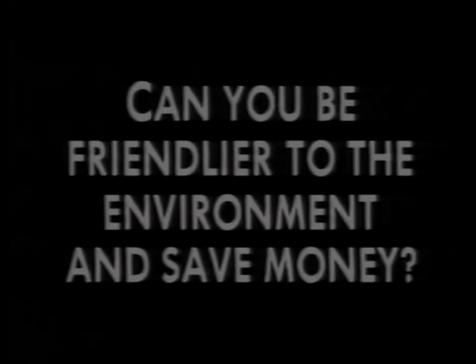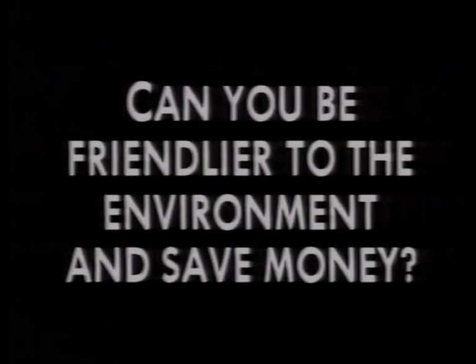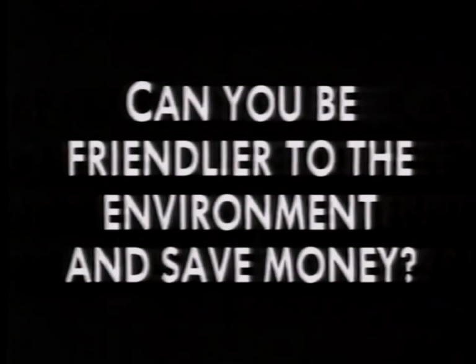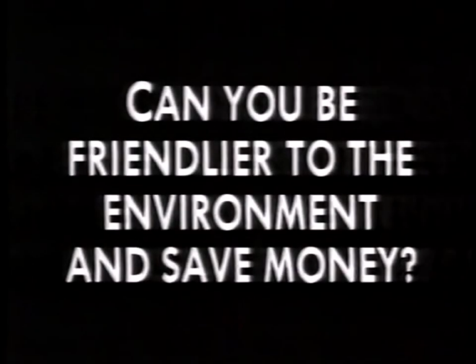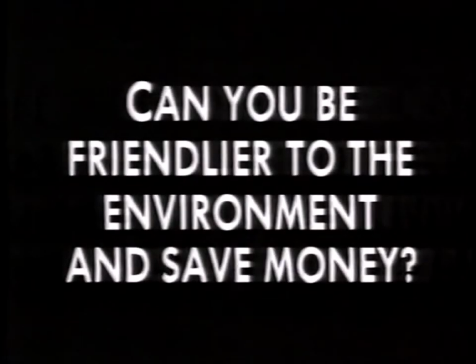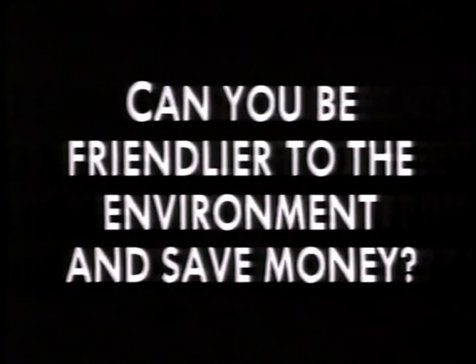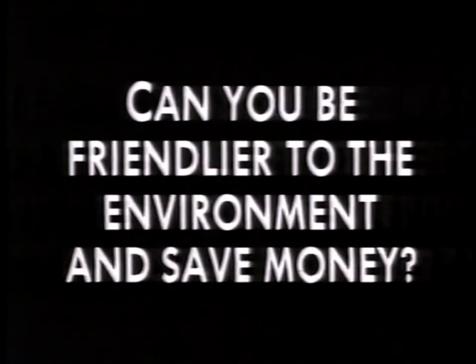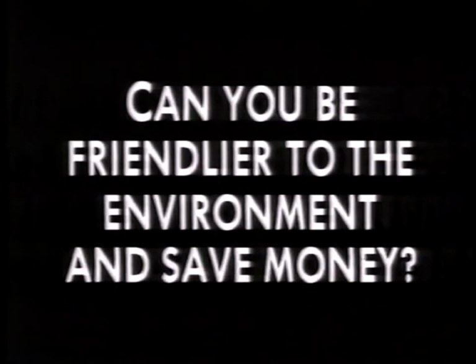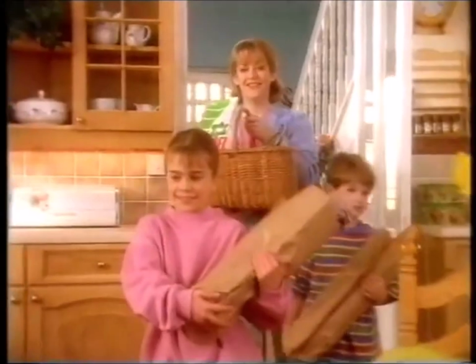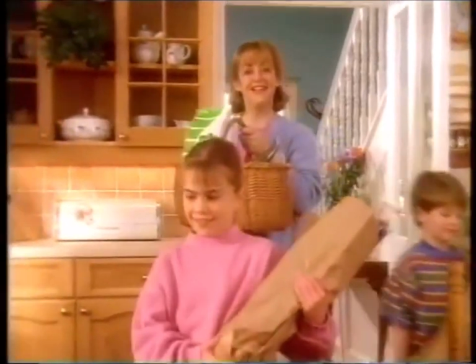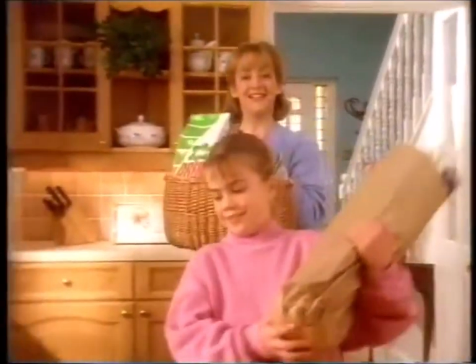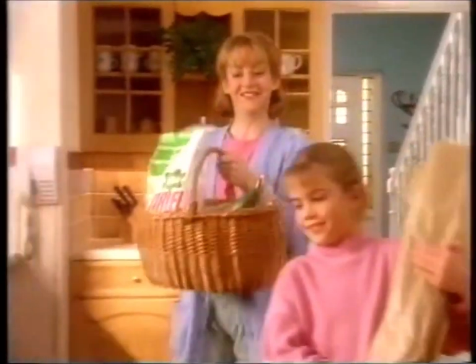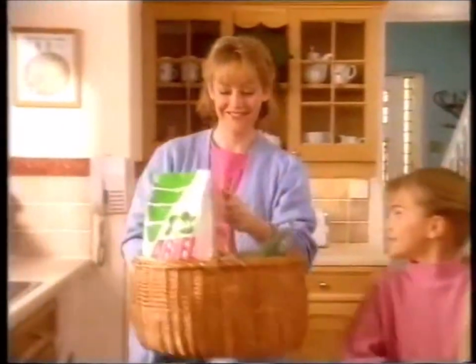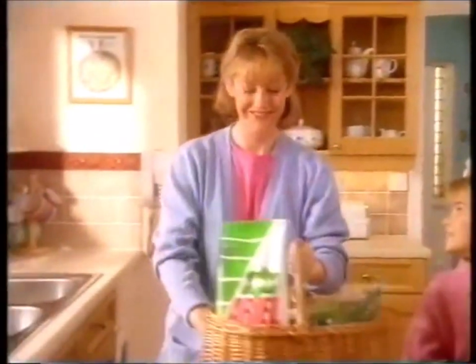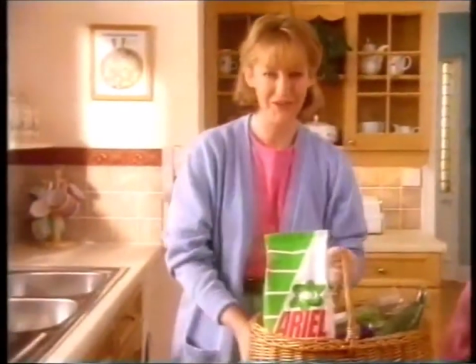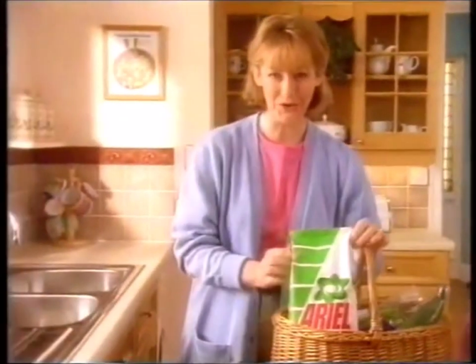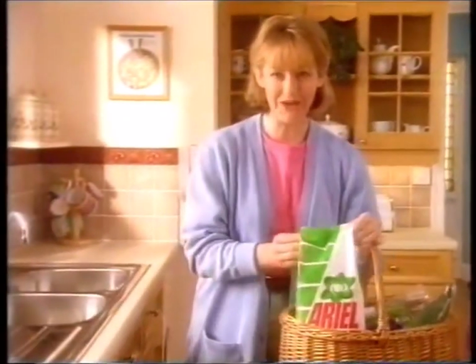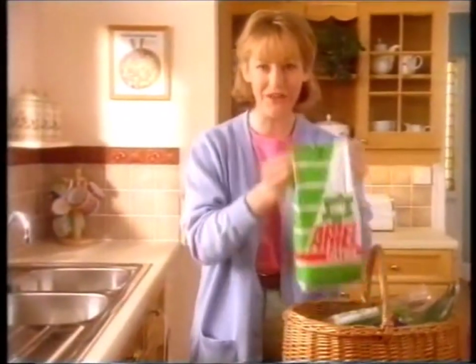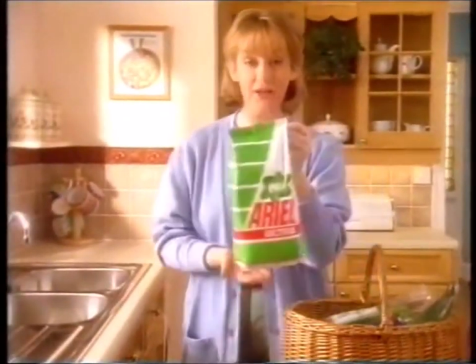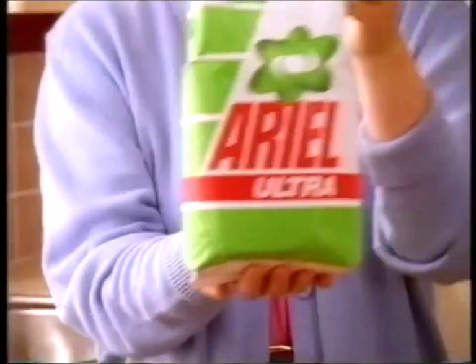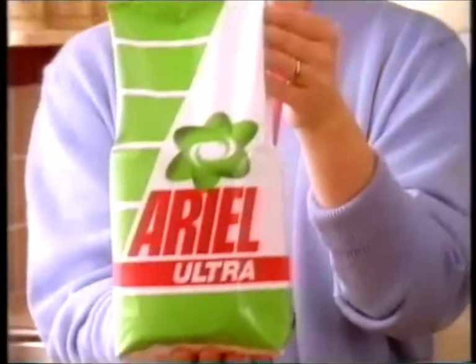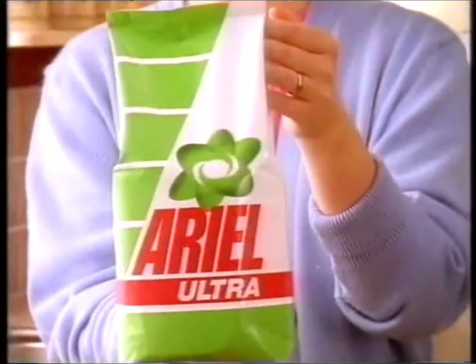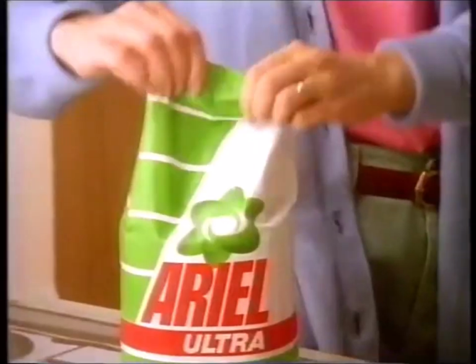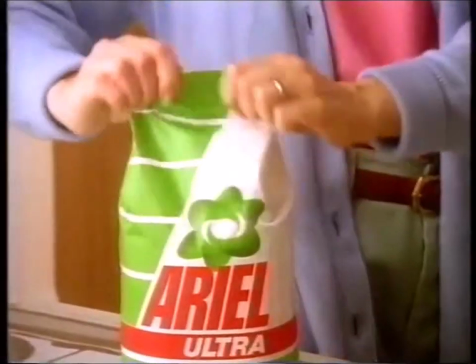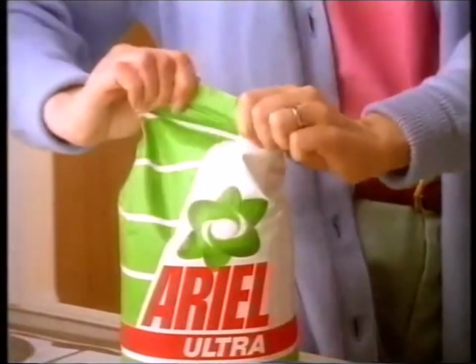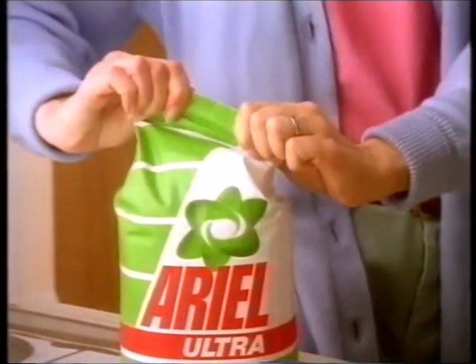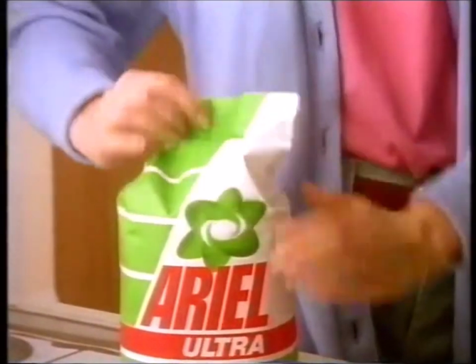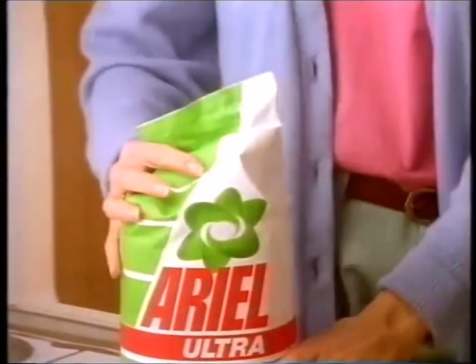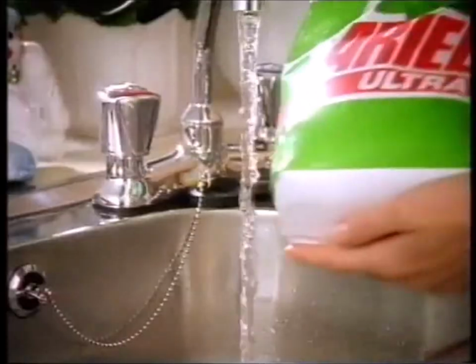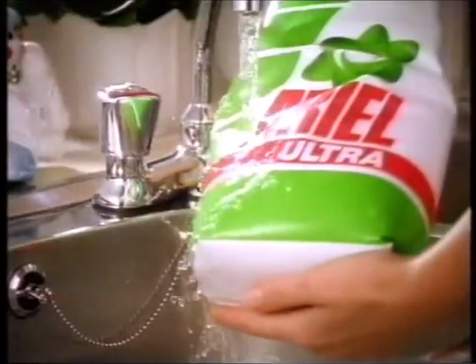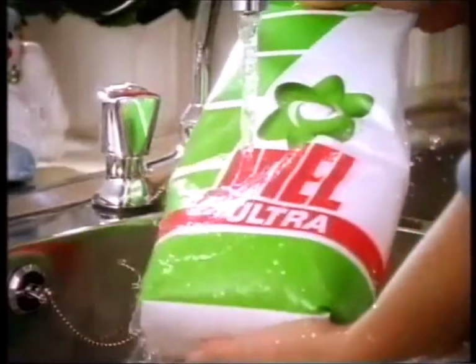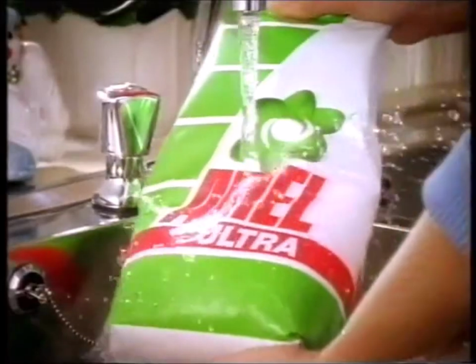Can you be friendlier to the environment and save money? Yes, with the new powder refill bag from Ariel Ultra. It's strong, sturdy and water resistant.